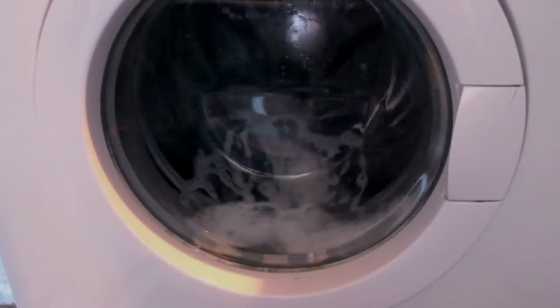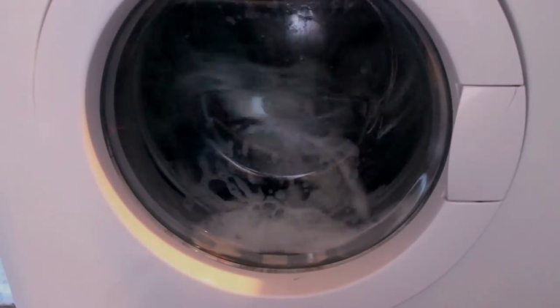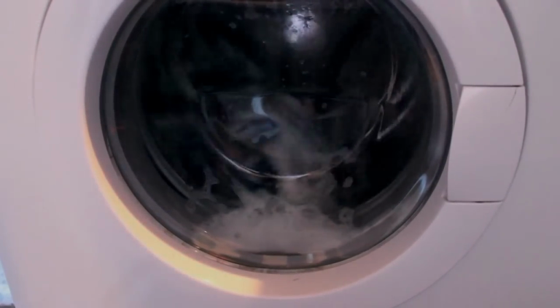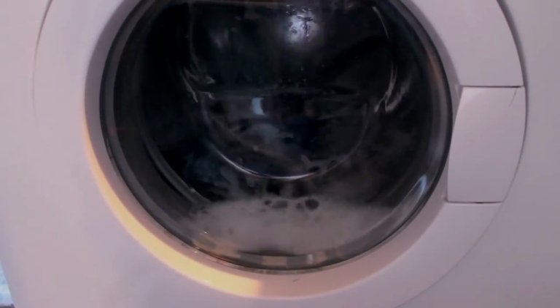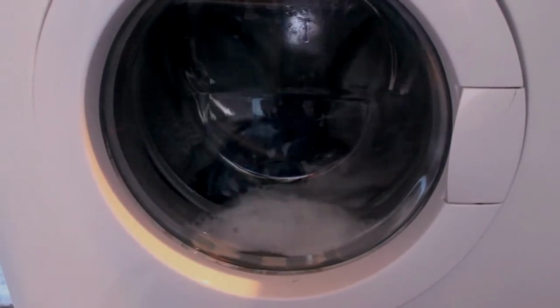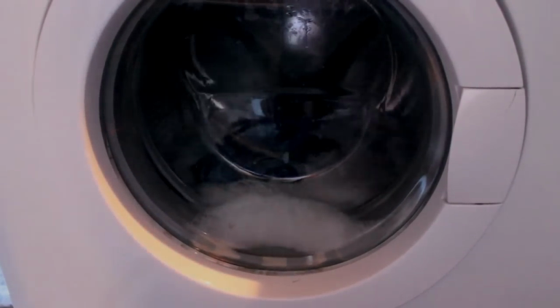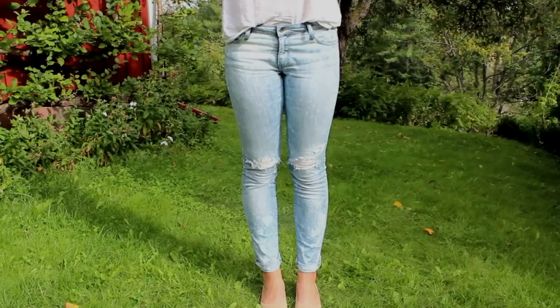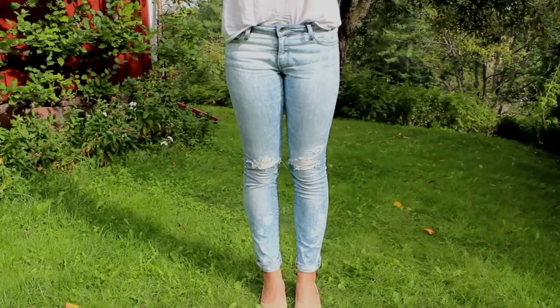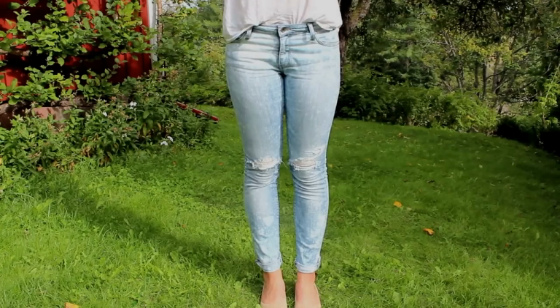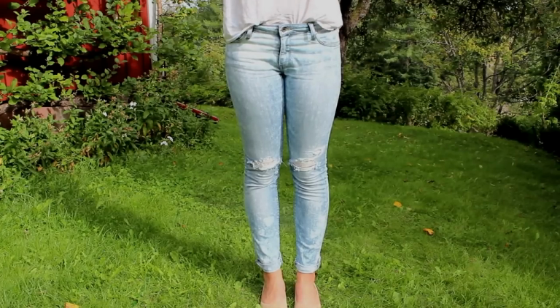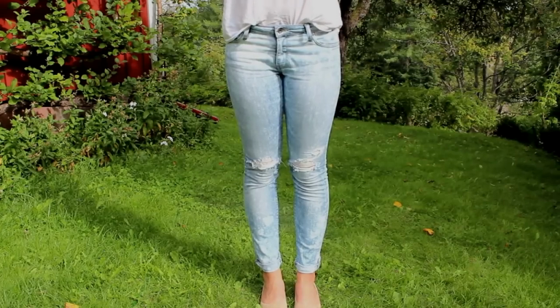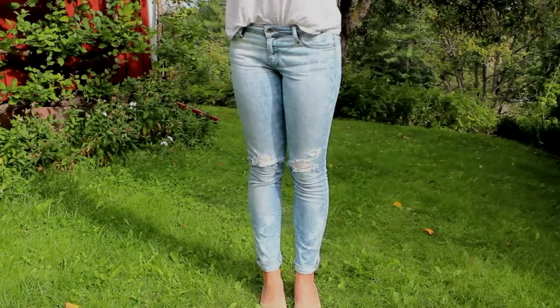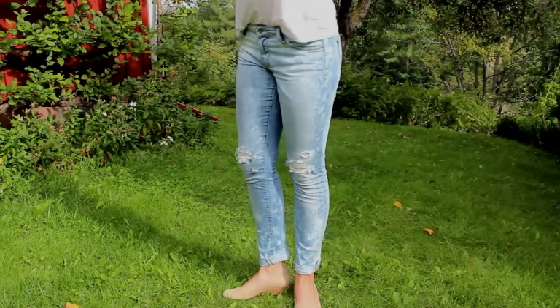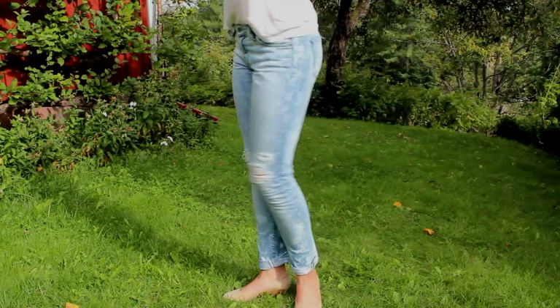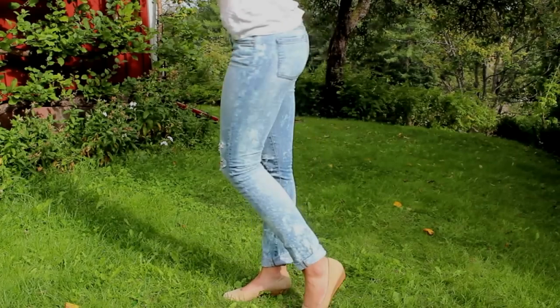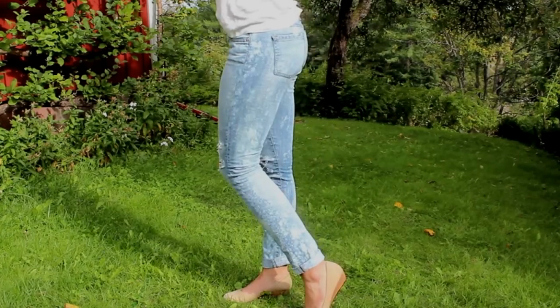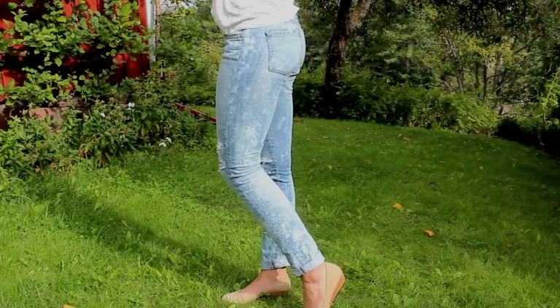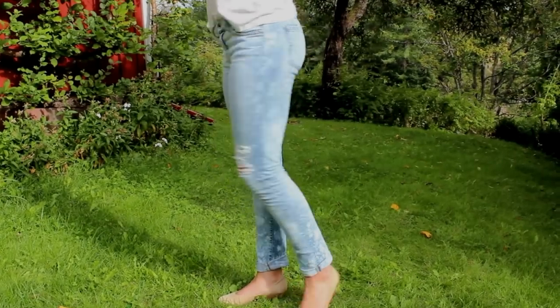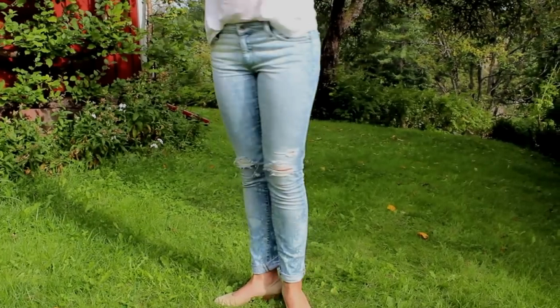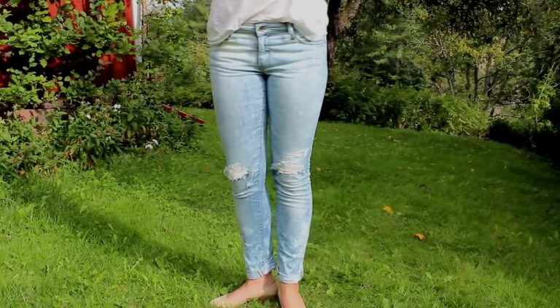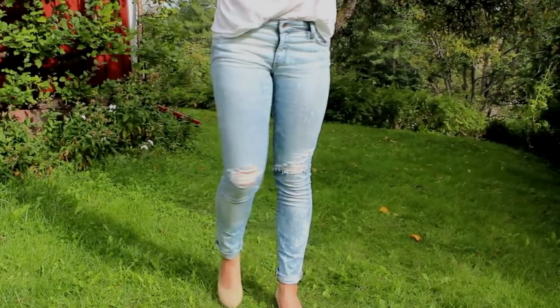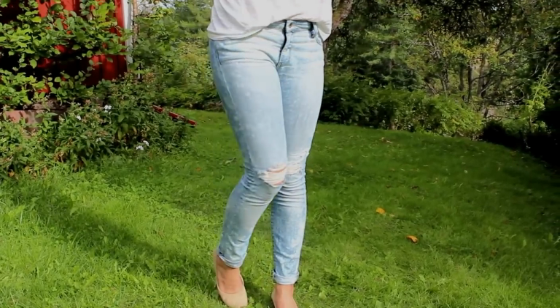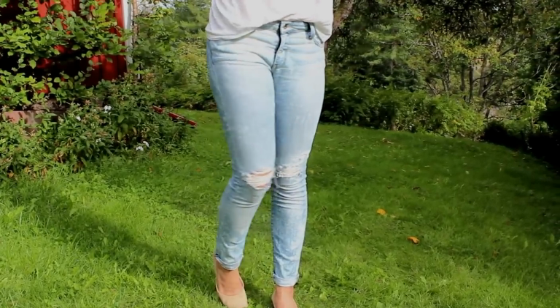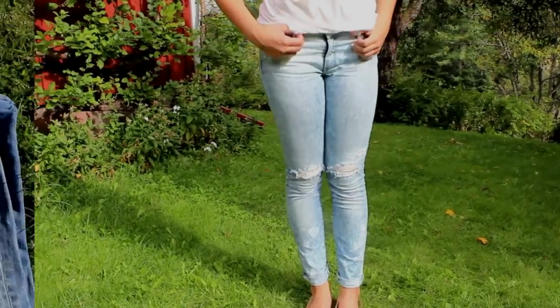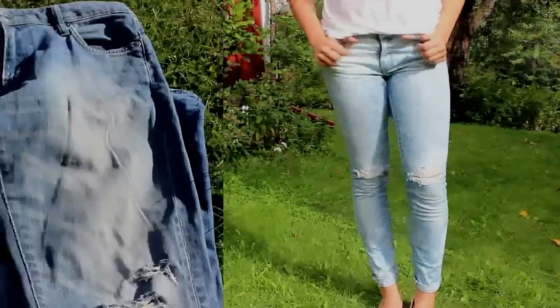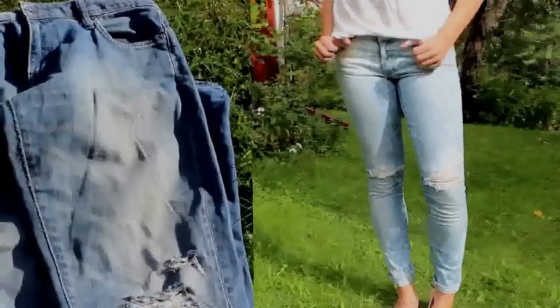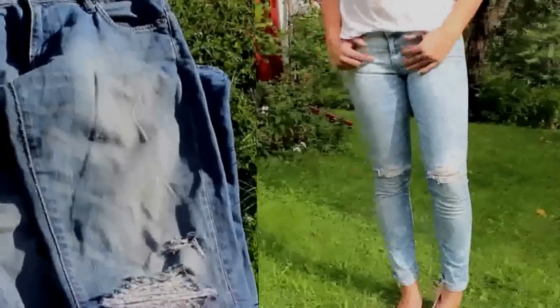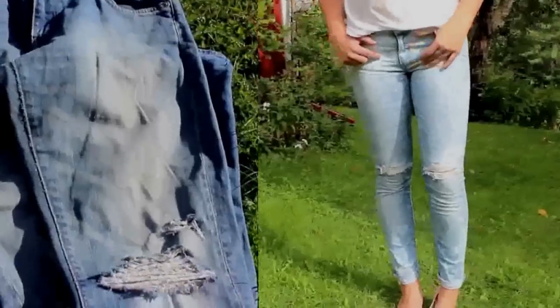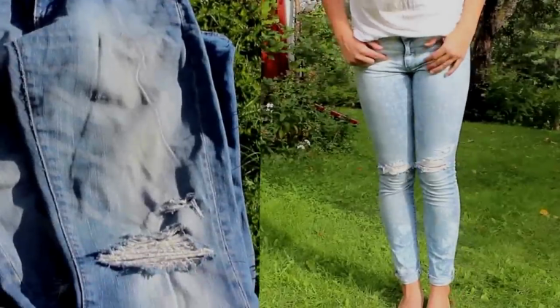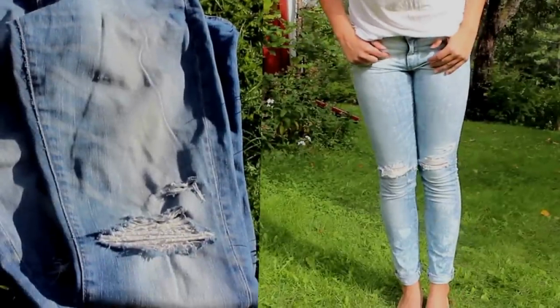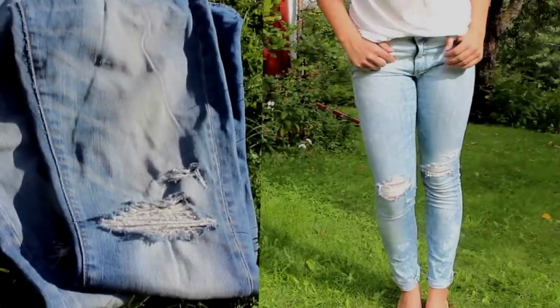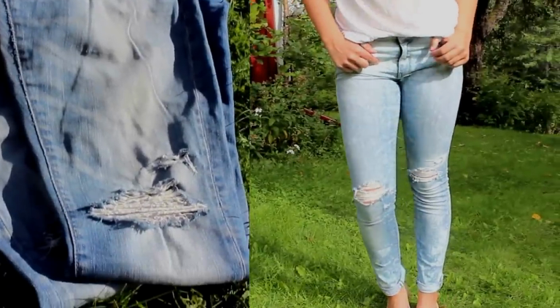And here's the result. Mine is kind of subtle because my jeans were so light in the first place, but here you can see the difference. I really, really, really like the effect.